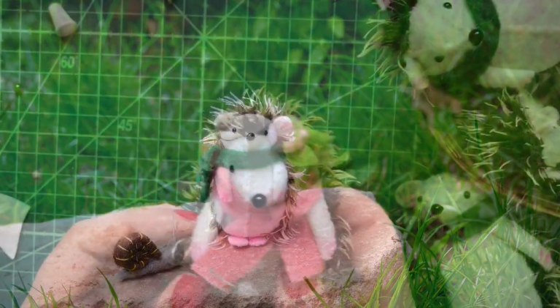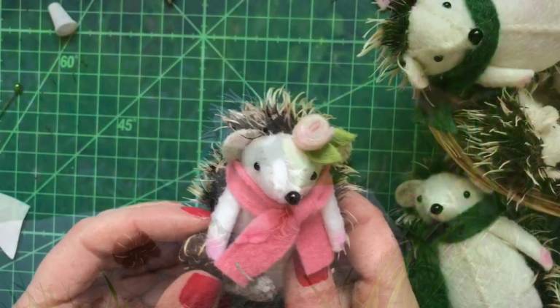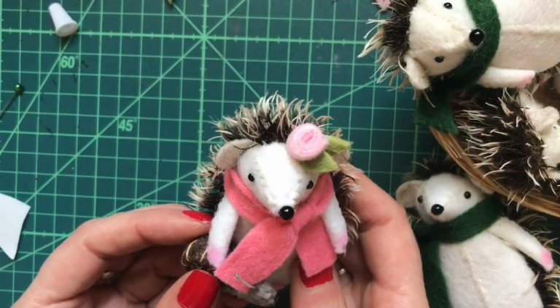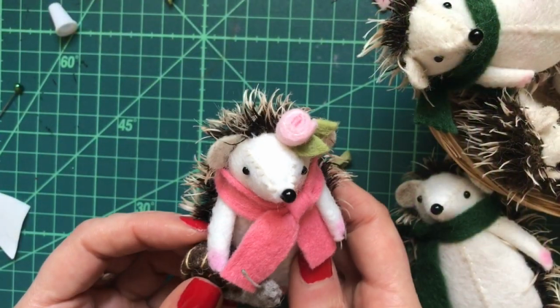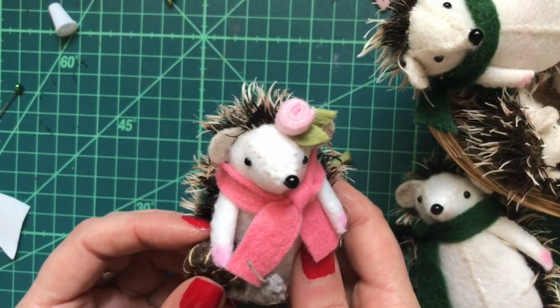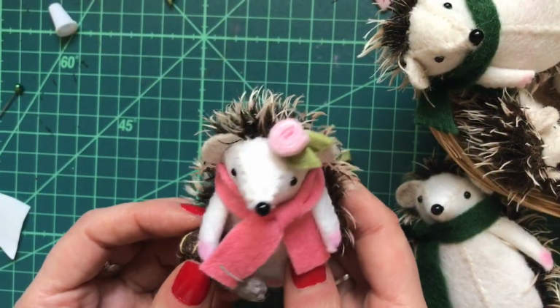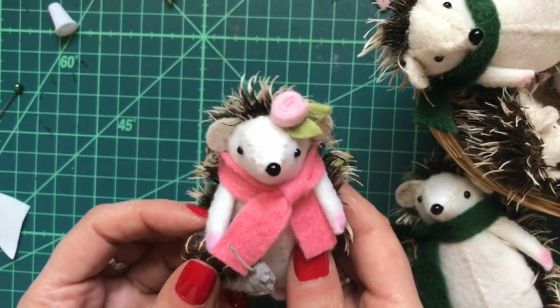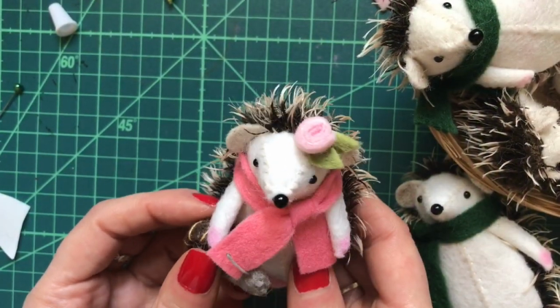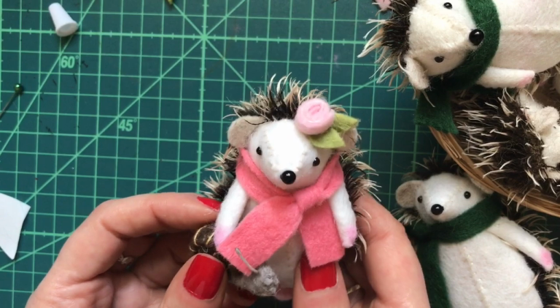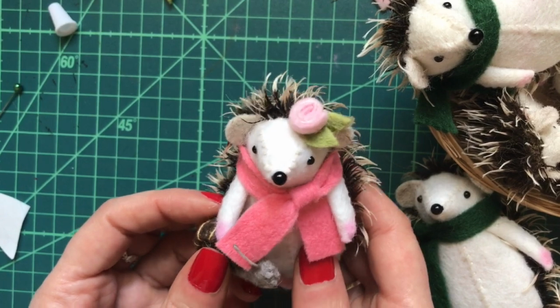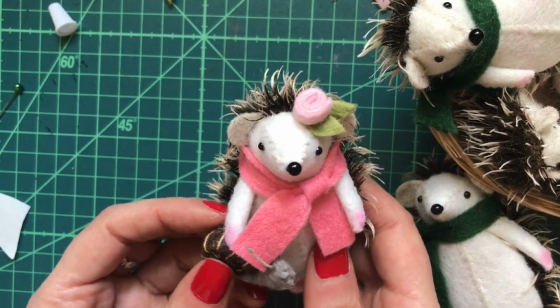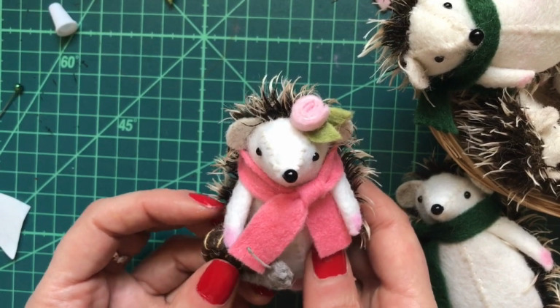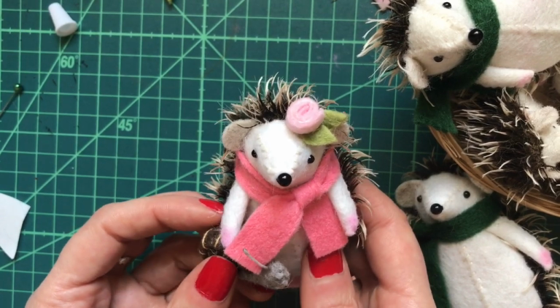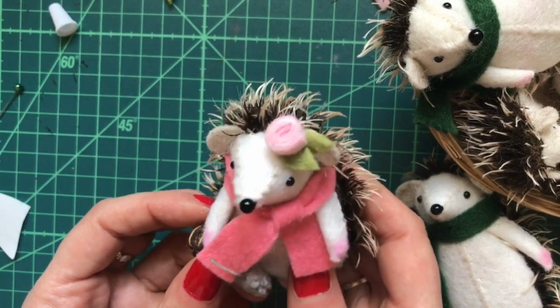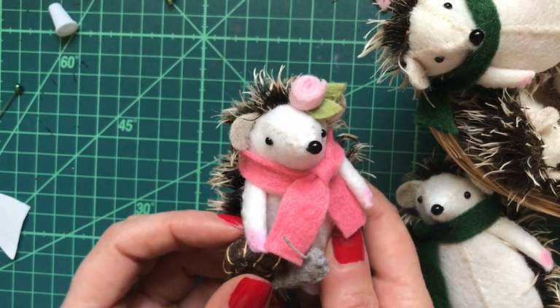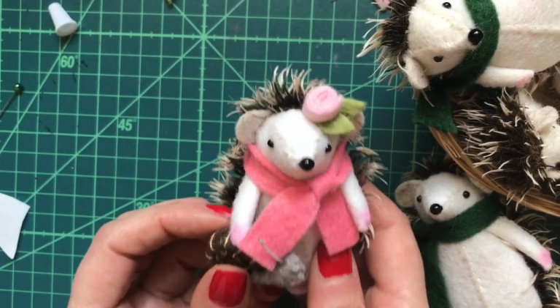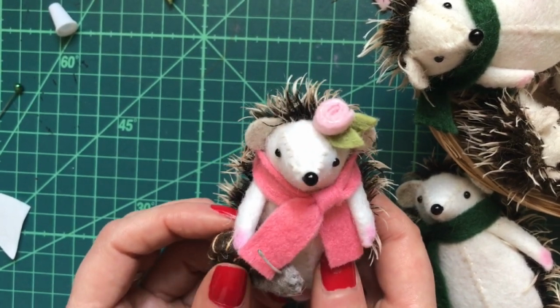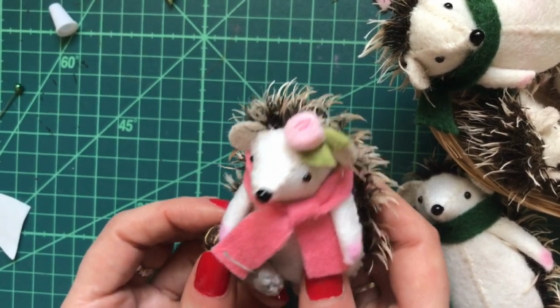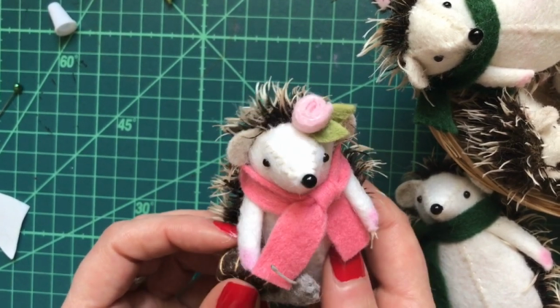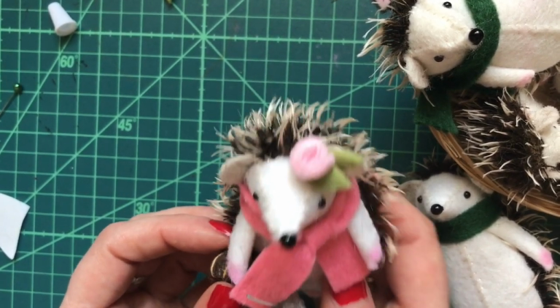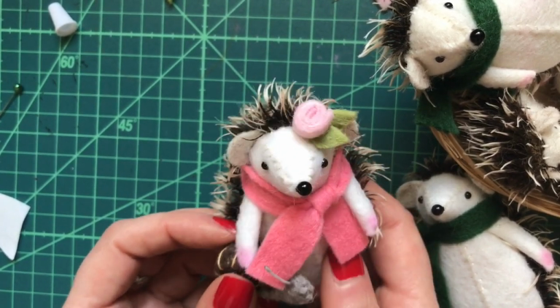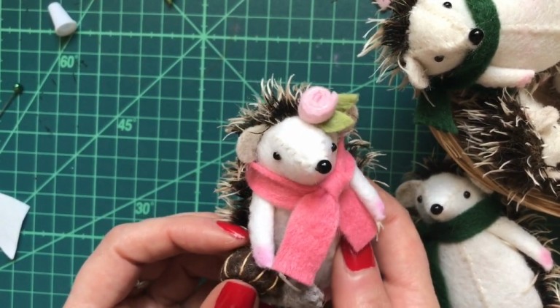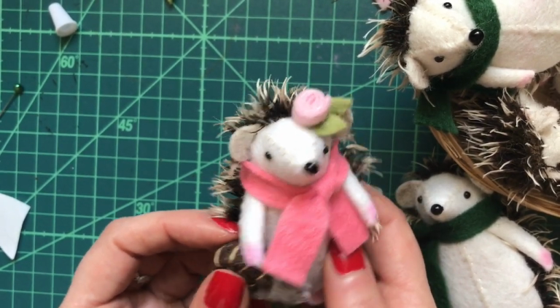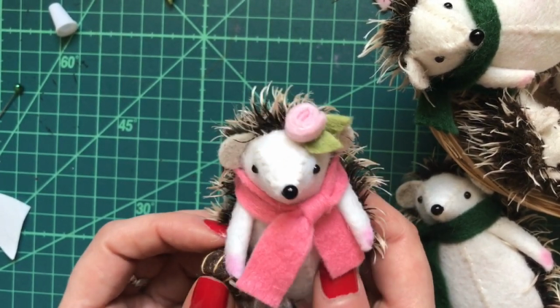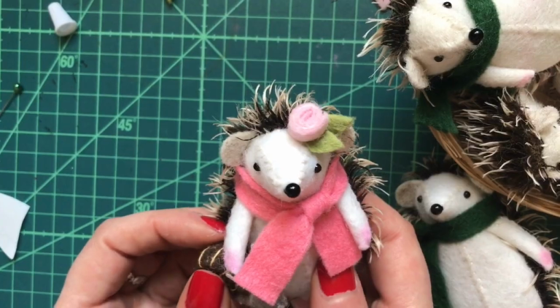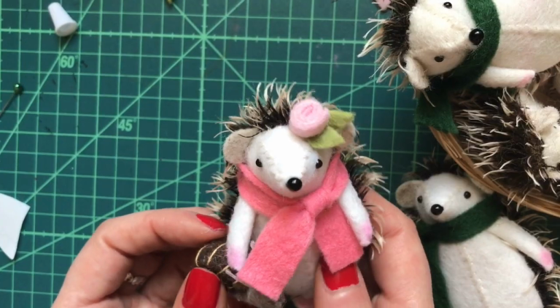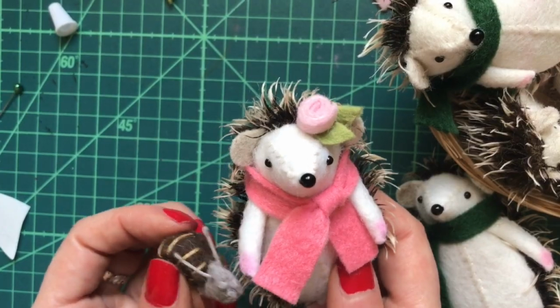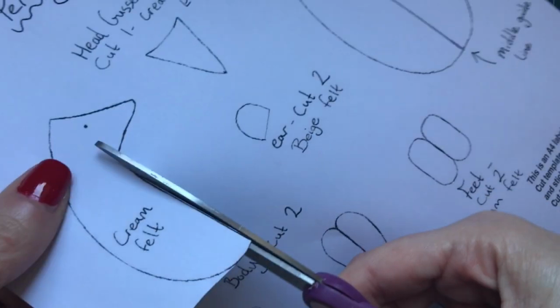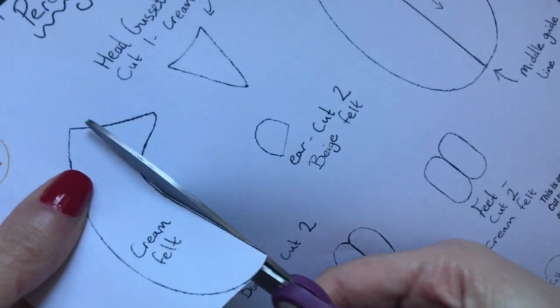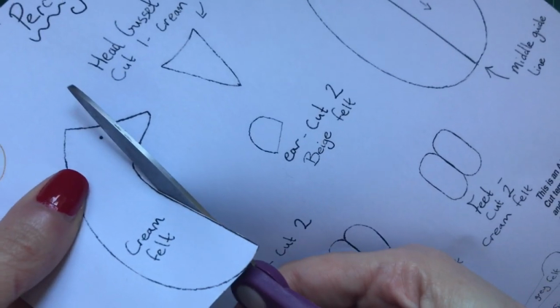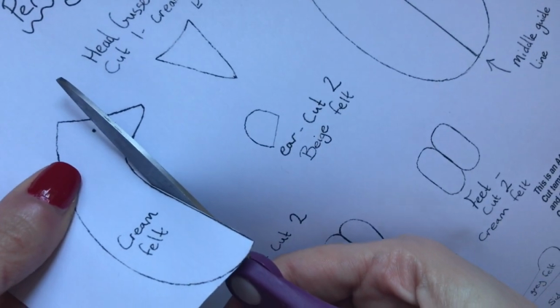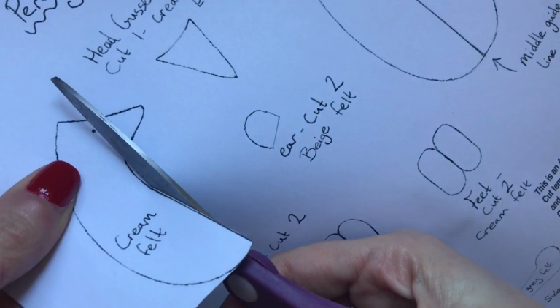Hi guys and welcome back to the Wishing Shed. Today I'm going to show you how to put together this adorable little hand-stitched hedgehog doll. I really hope you enjoy it. The first thing to do is to cut out your paper templates.